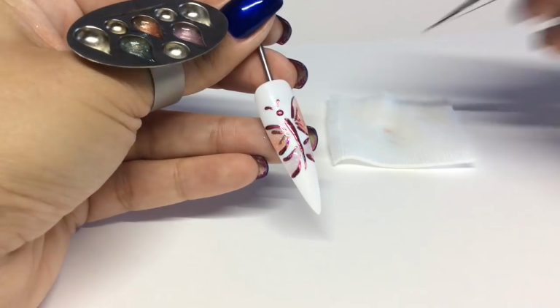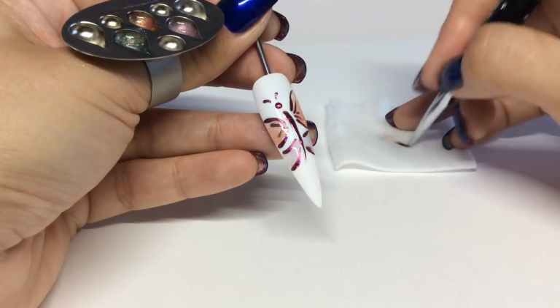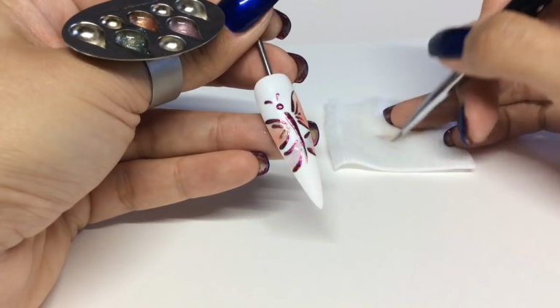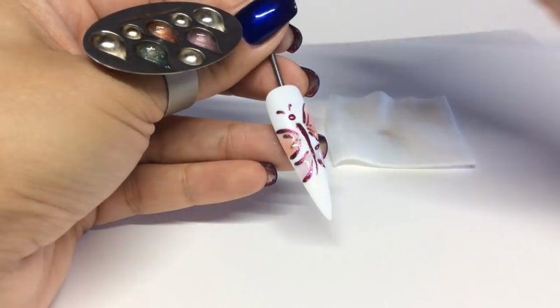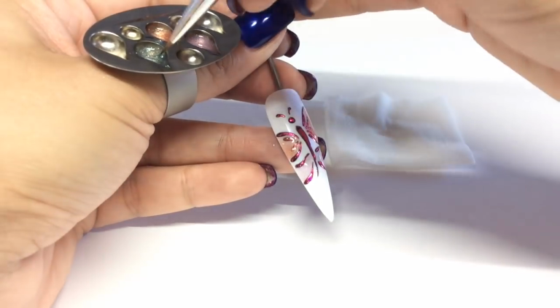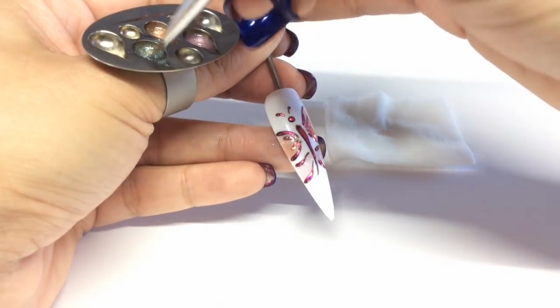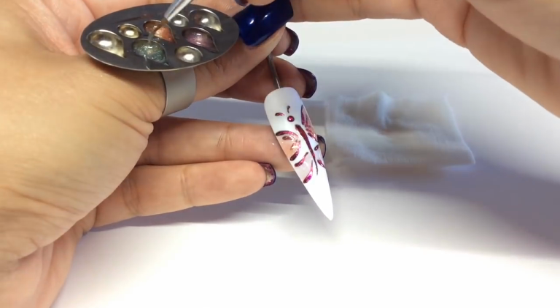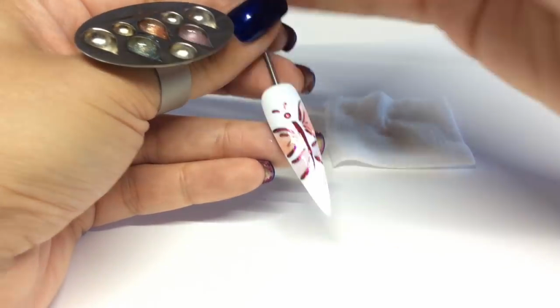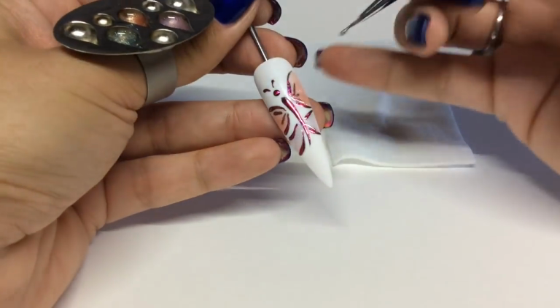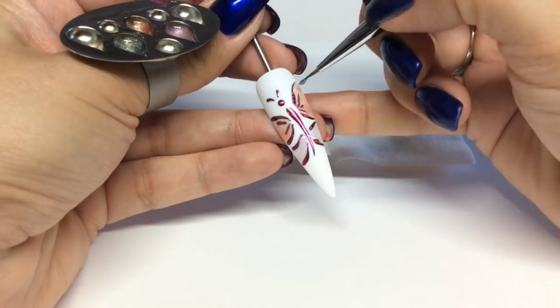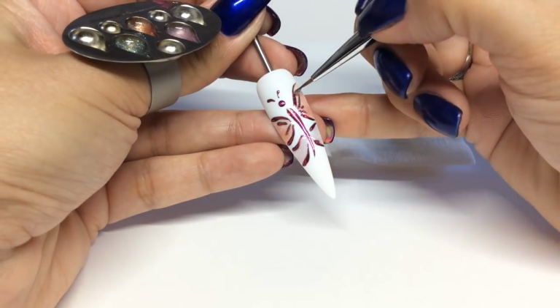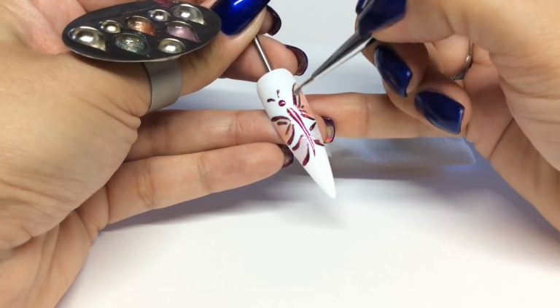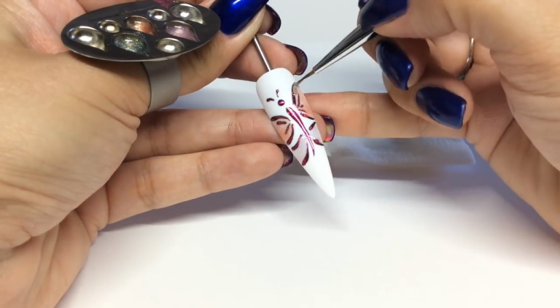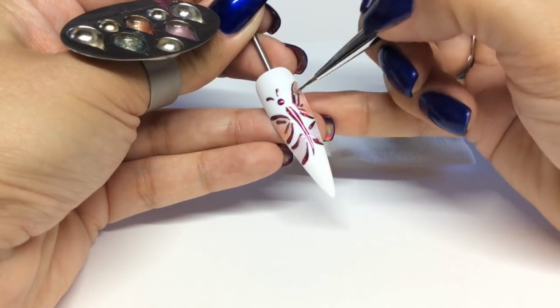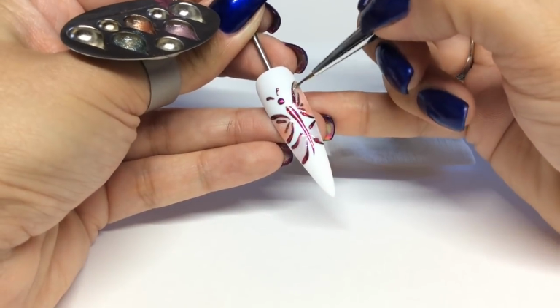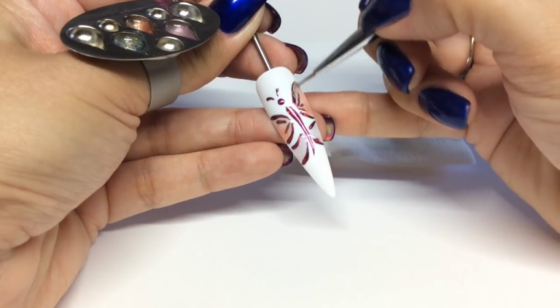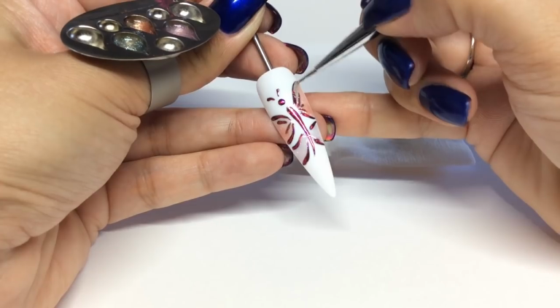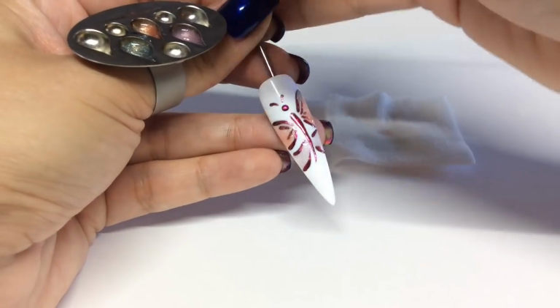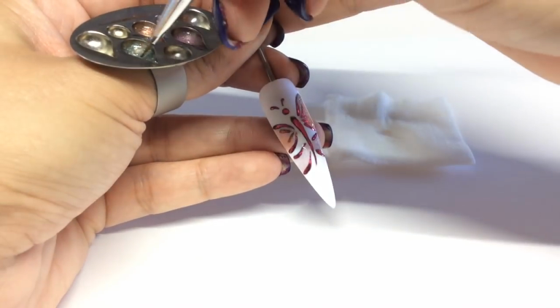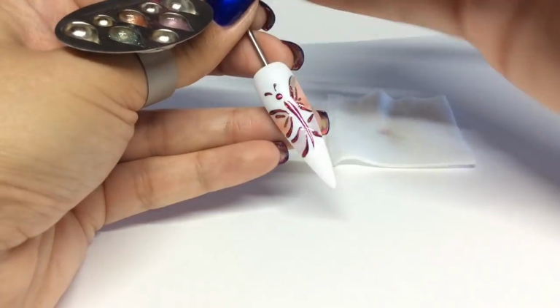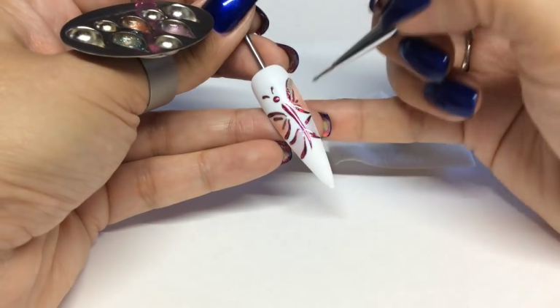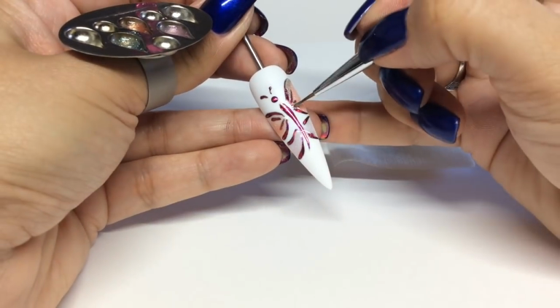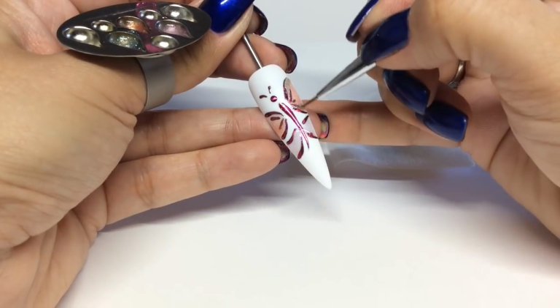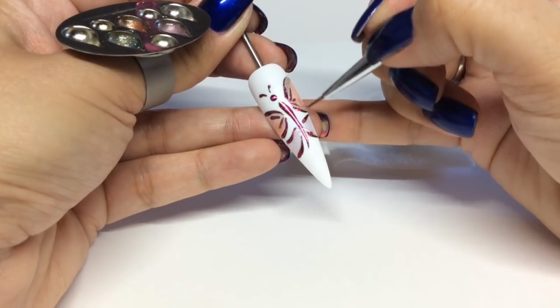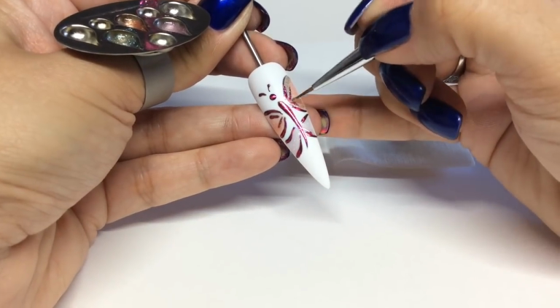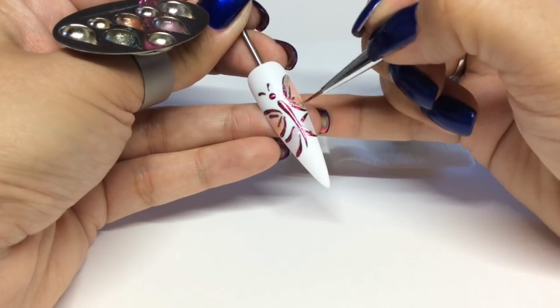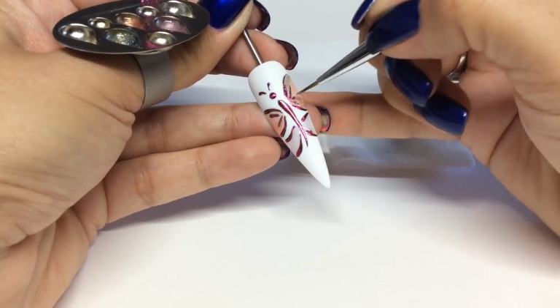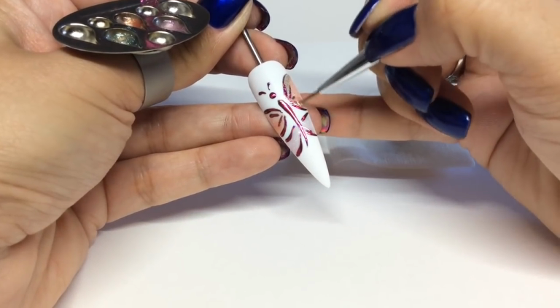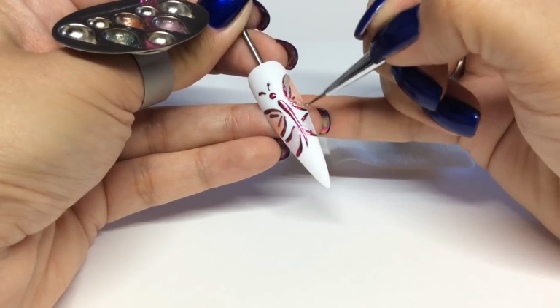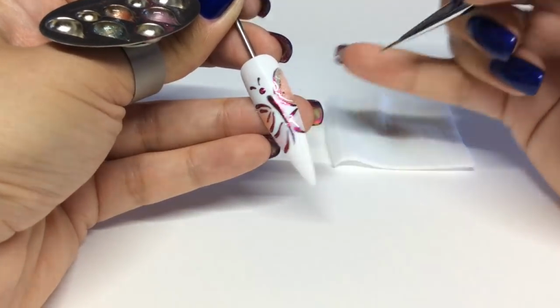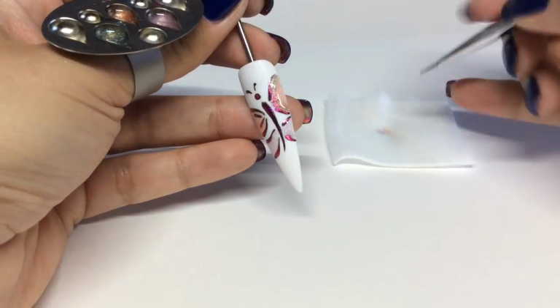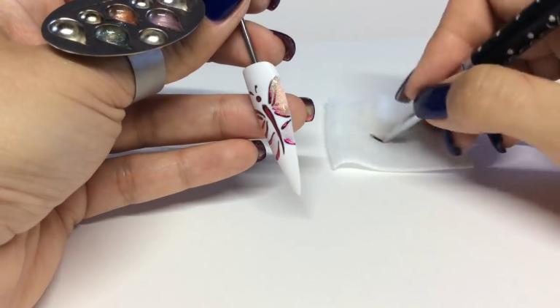I'm going to use the green as a highlighter color, so I'm going to go around the edges with the green and then feather it and blend it into the existing color.